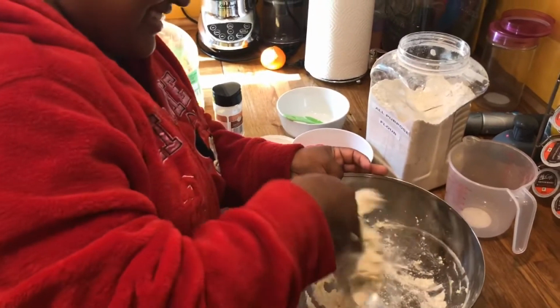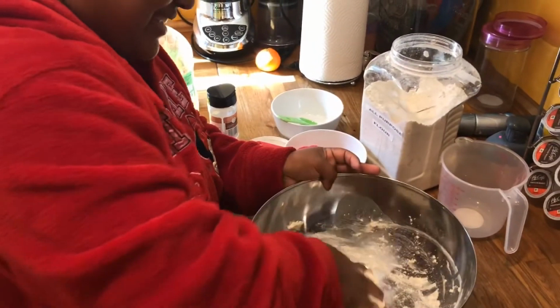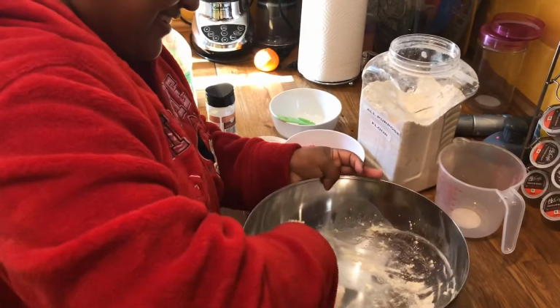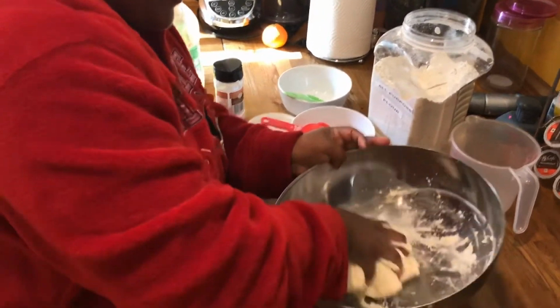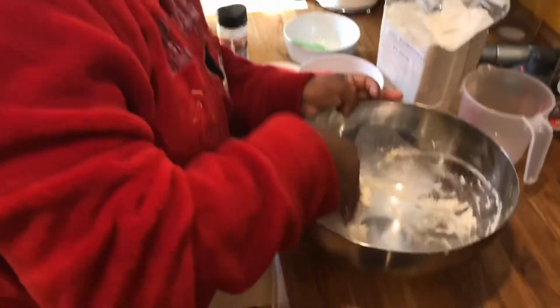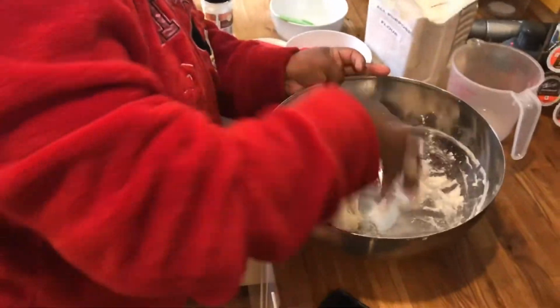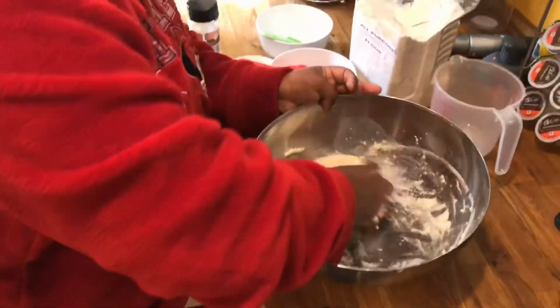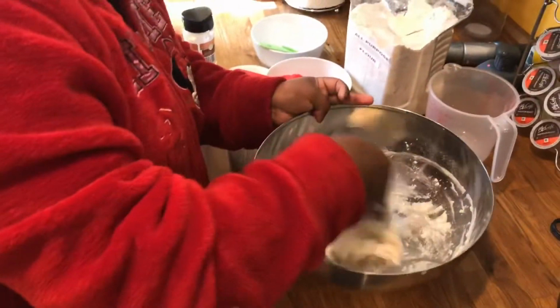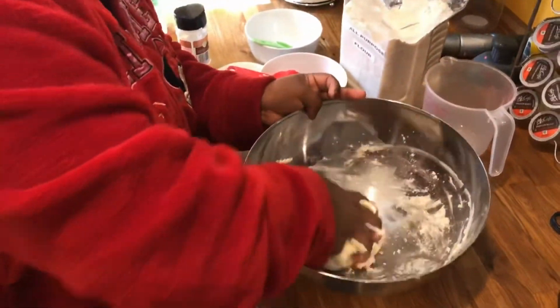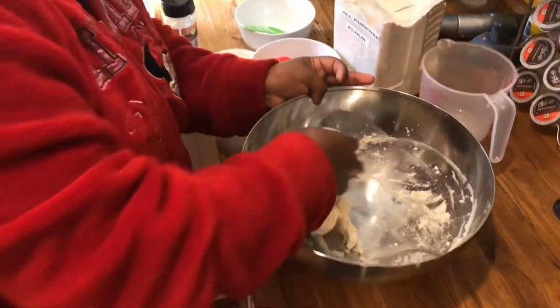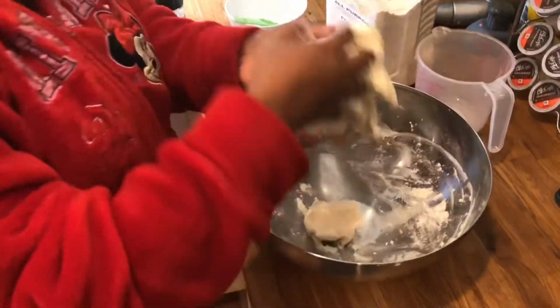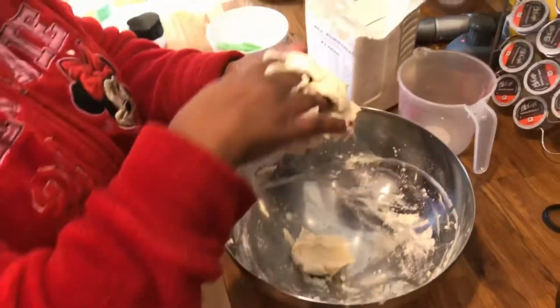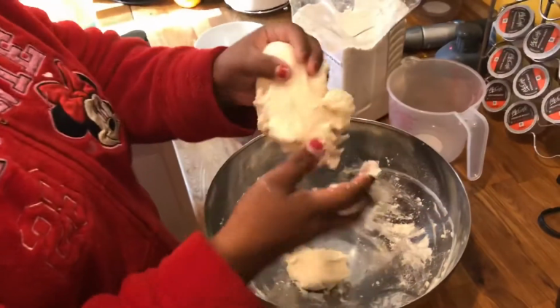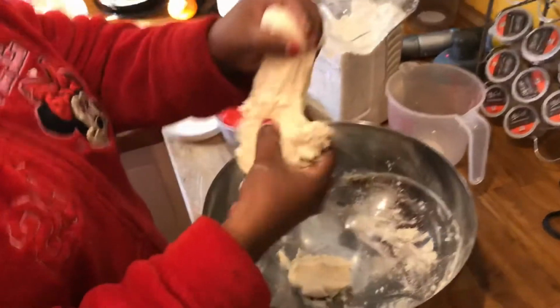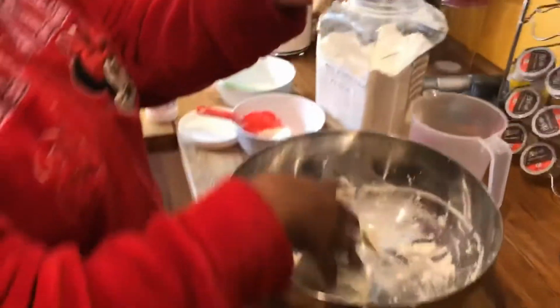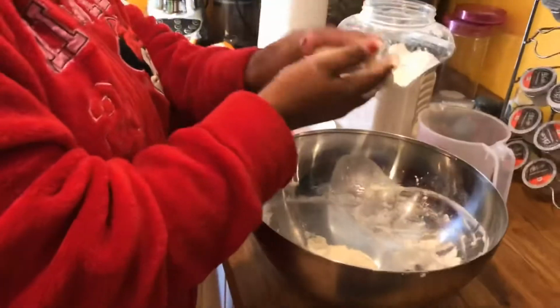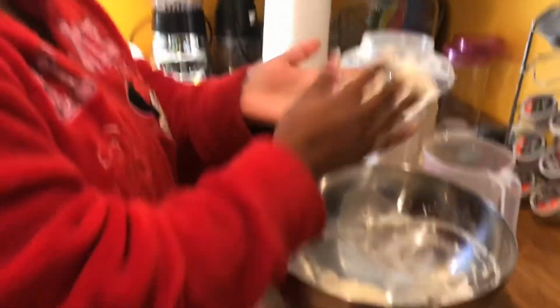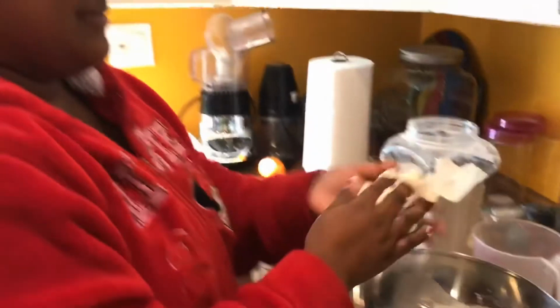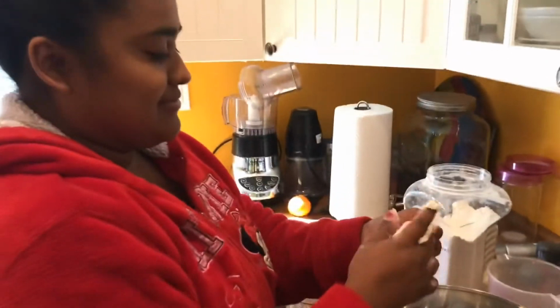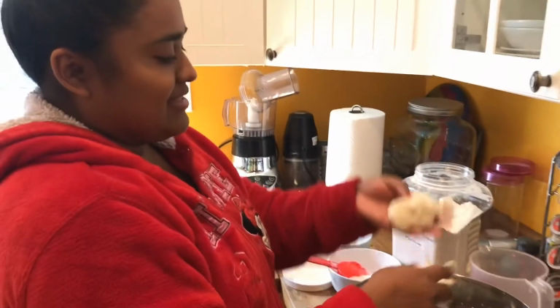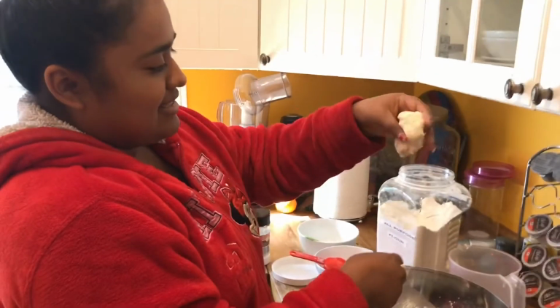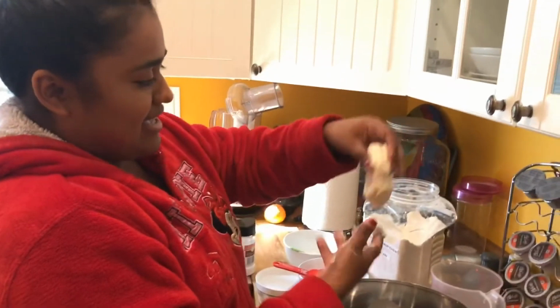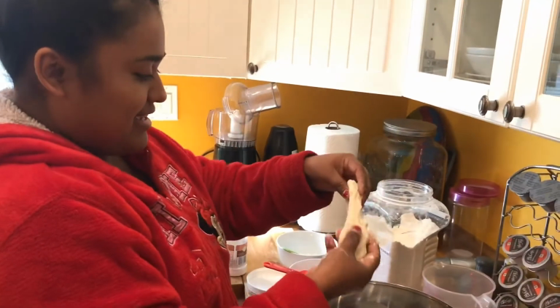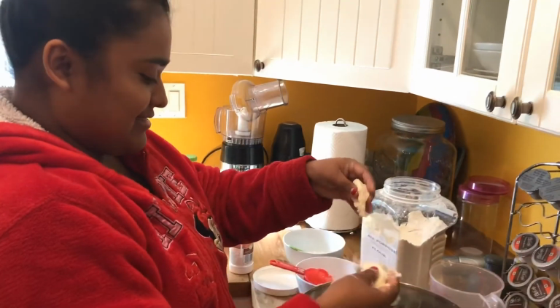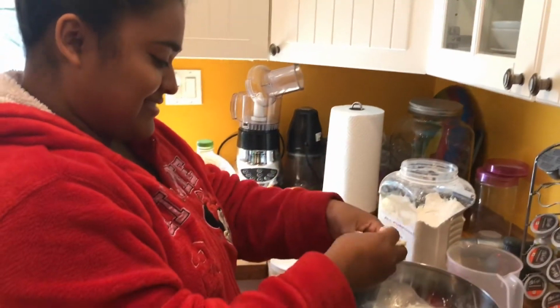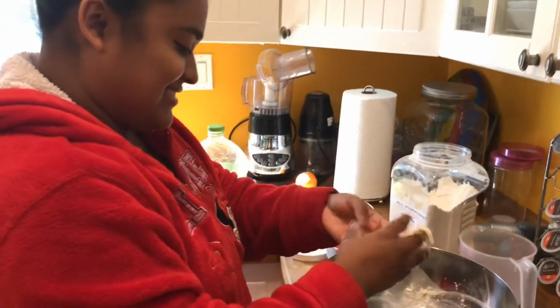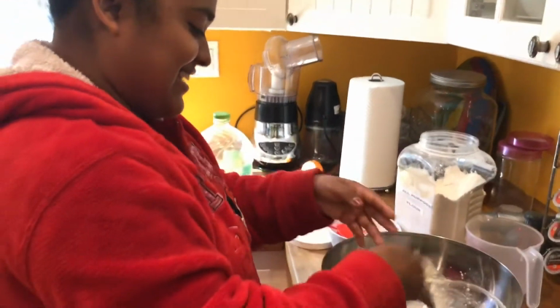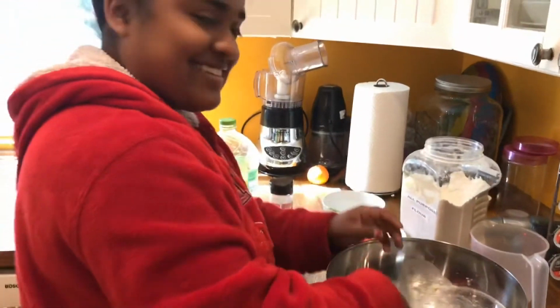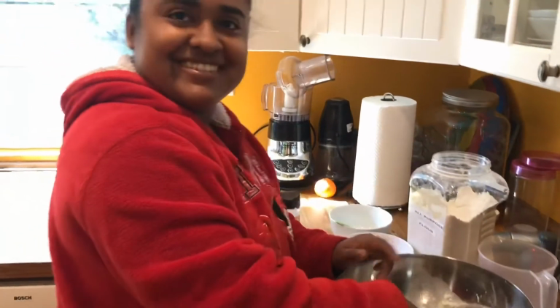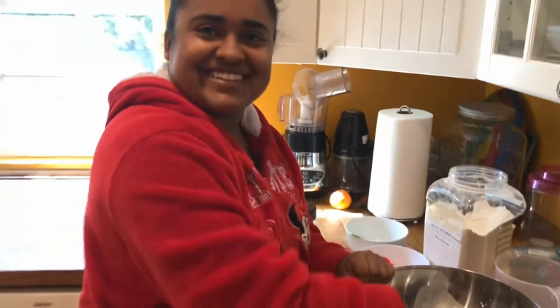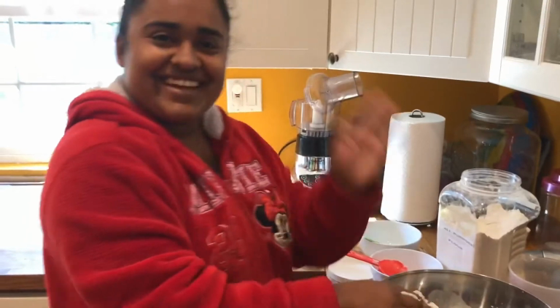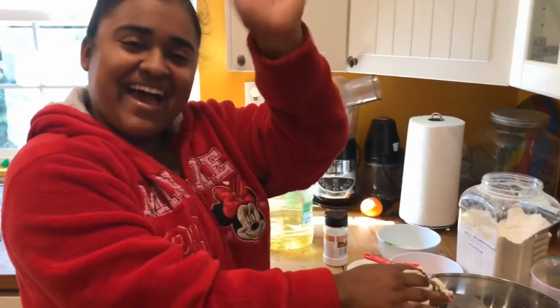There we go, it's play-doh. And voila! I like it. Bye!